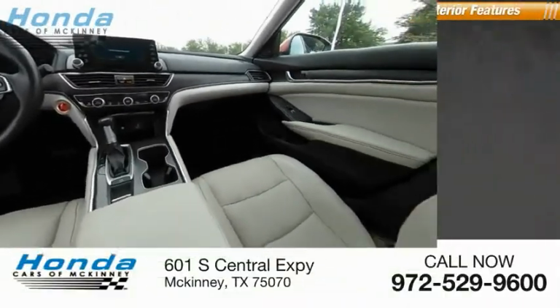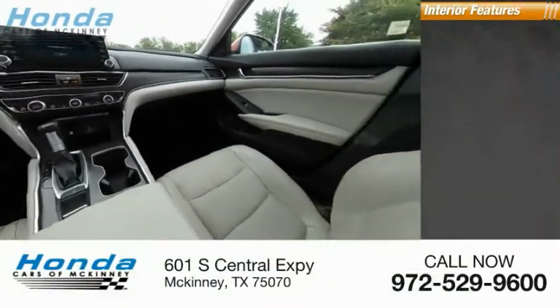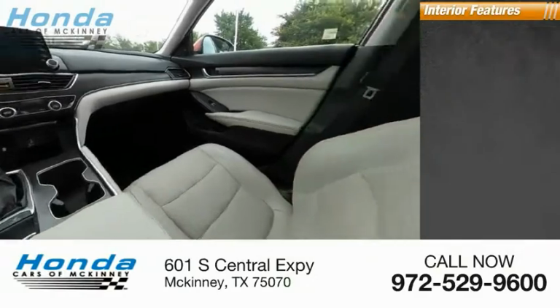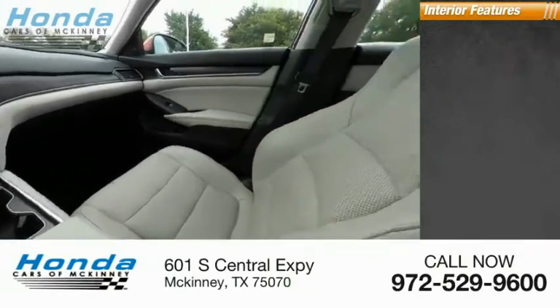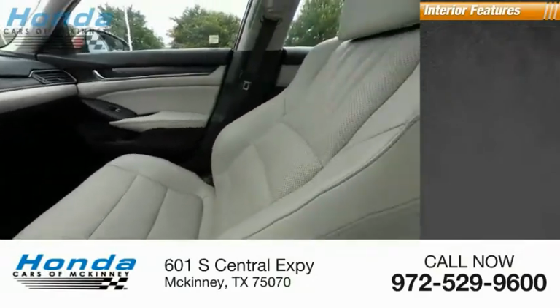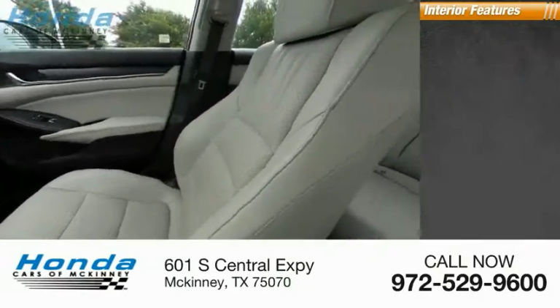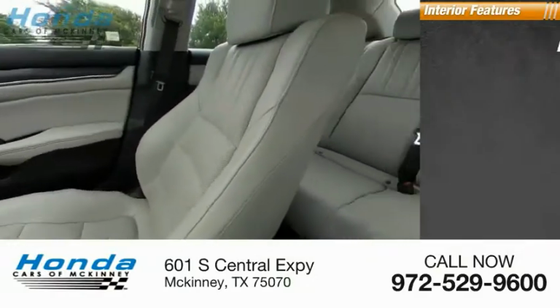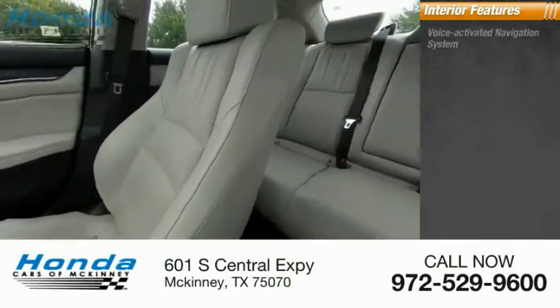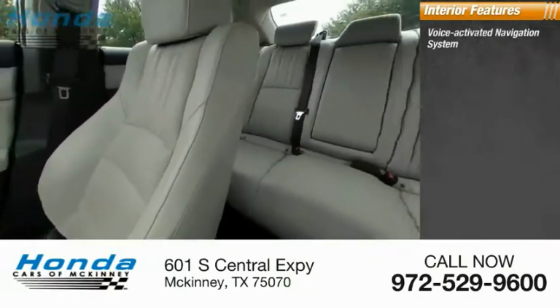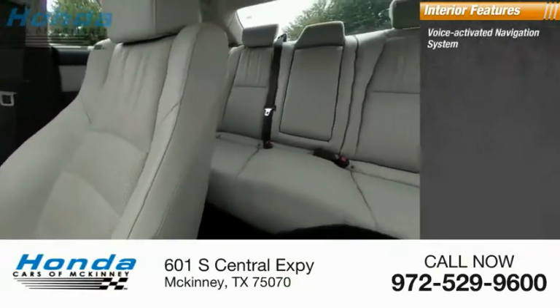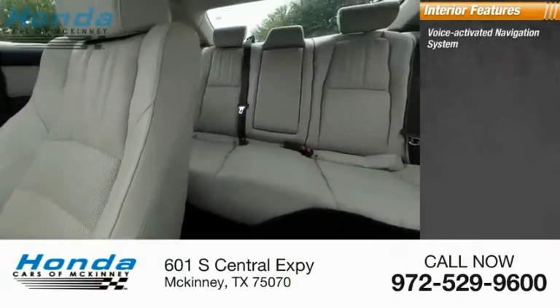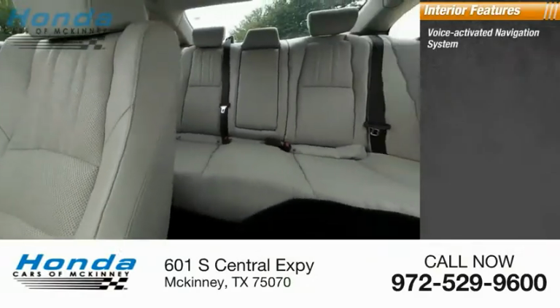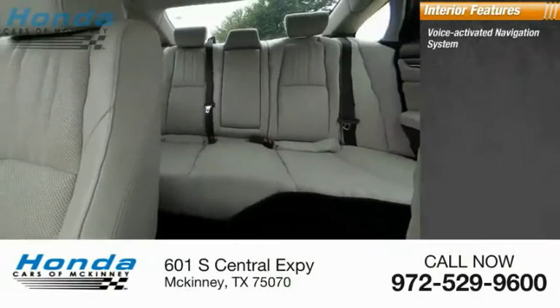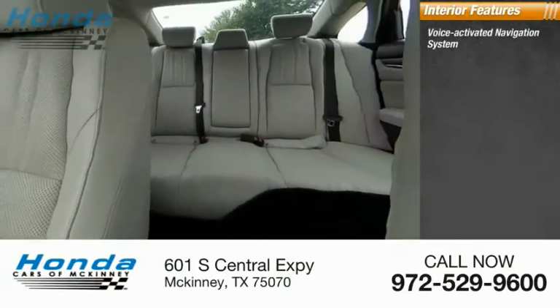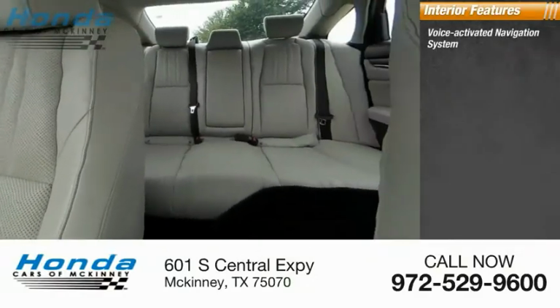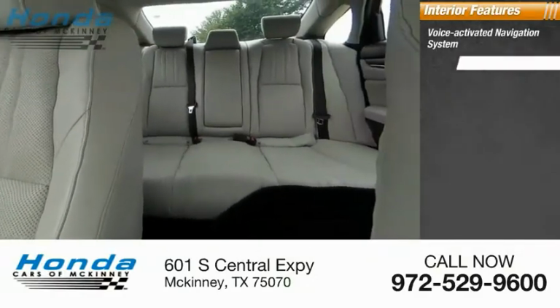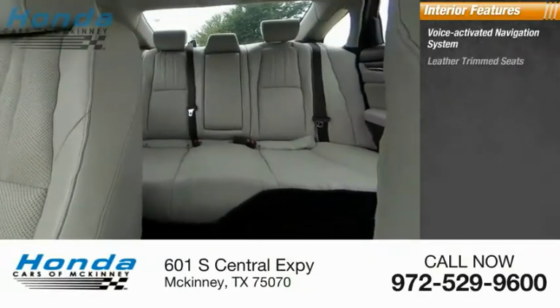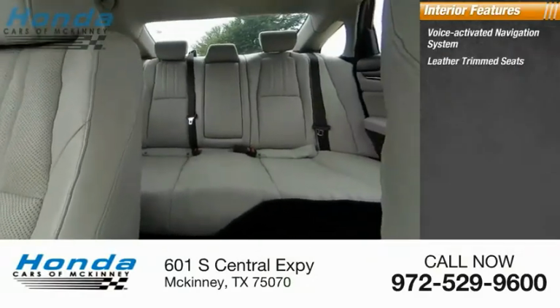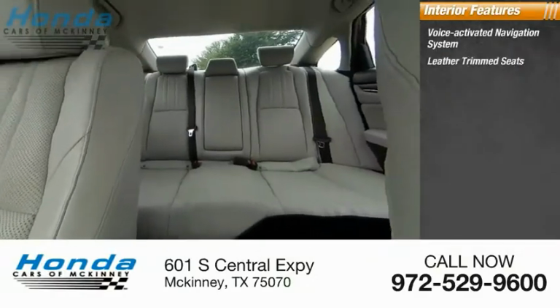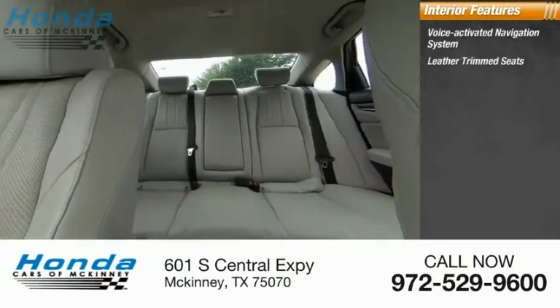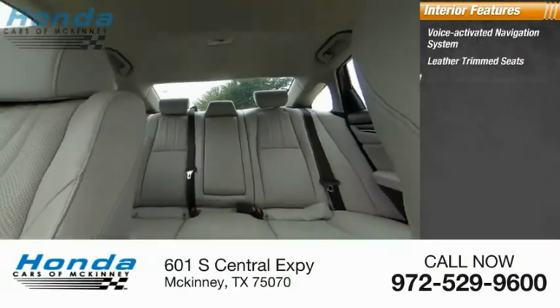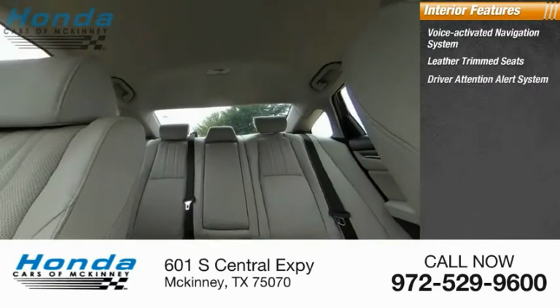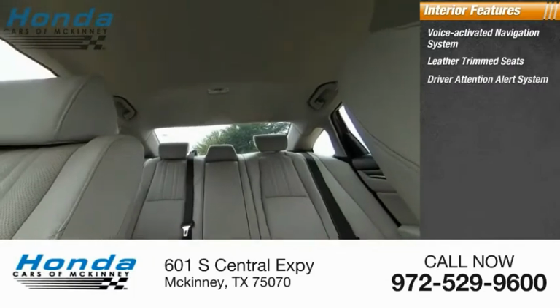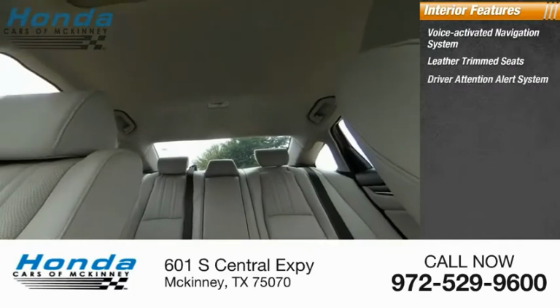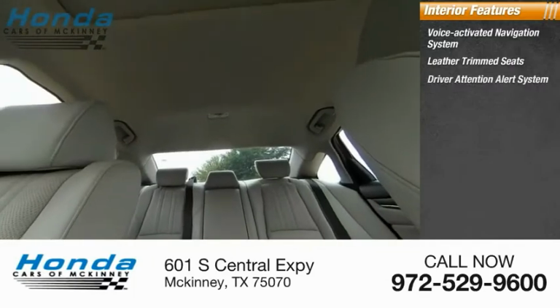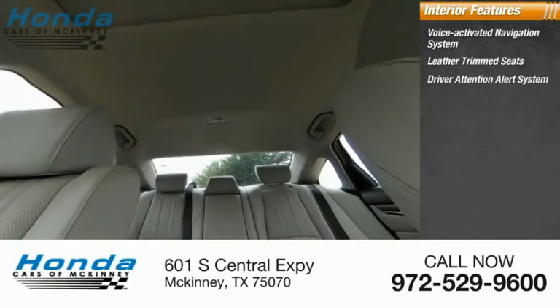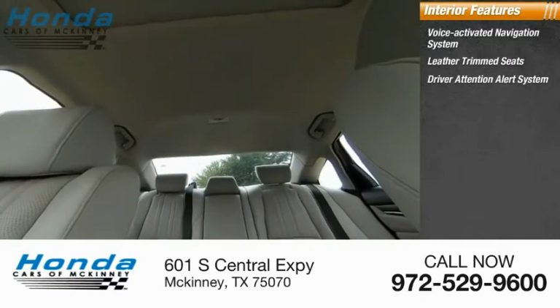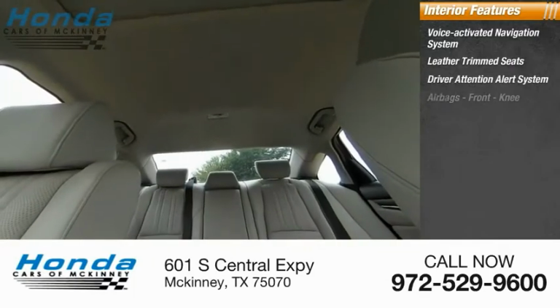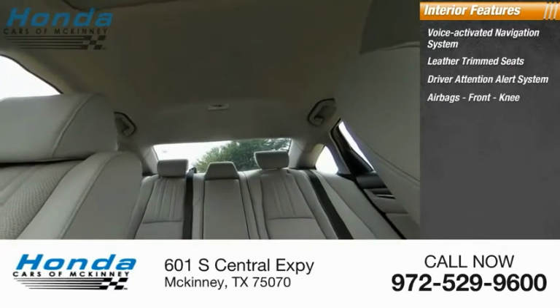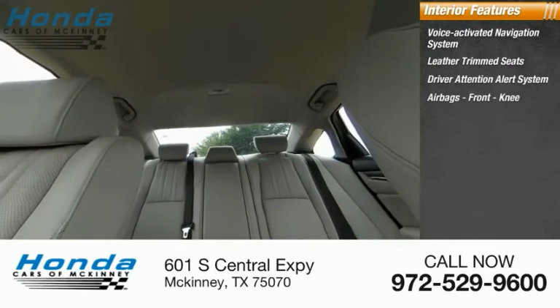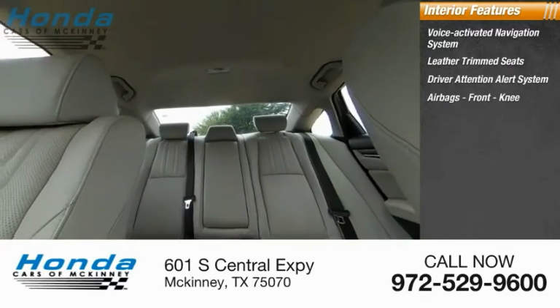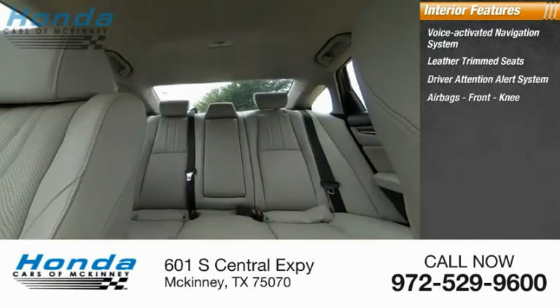Inside you'll find a voice activated navigation system, leather trim seats, driver attention alert system, airbags, and front knee airbags.